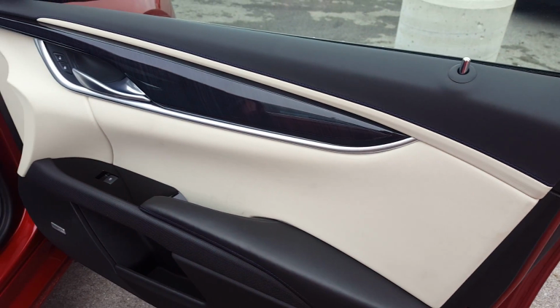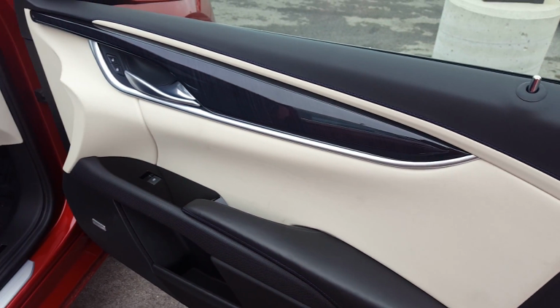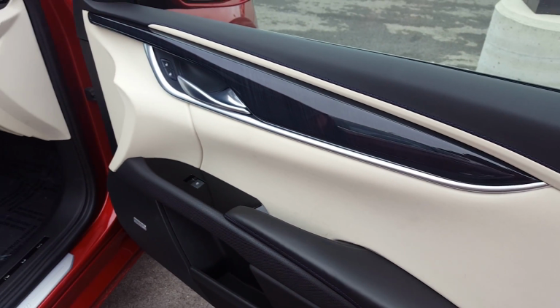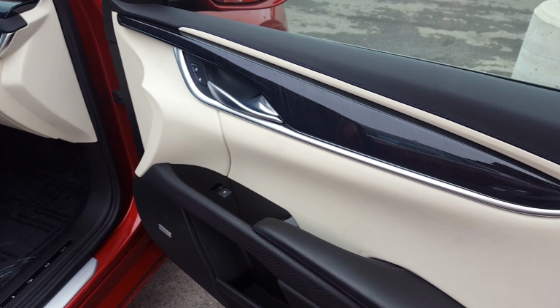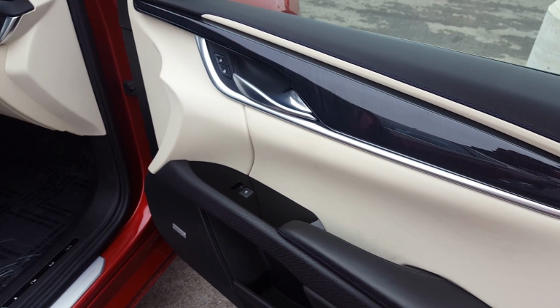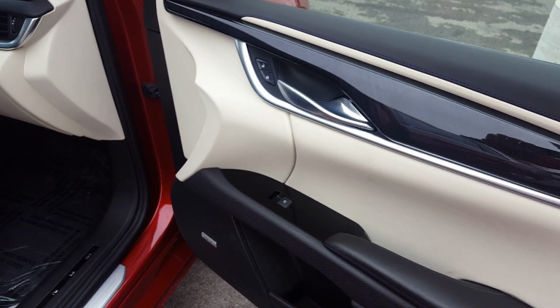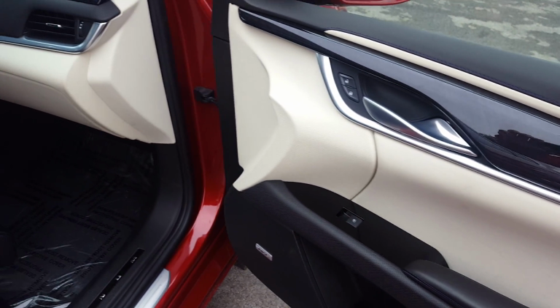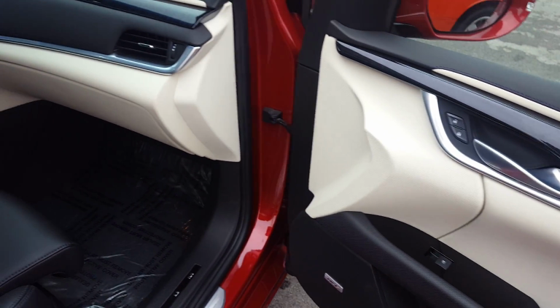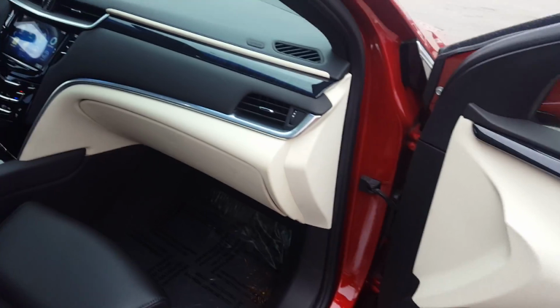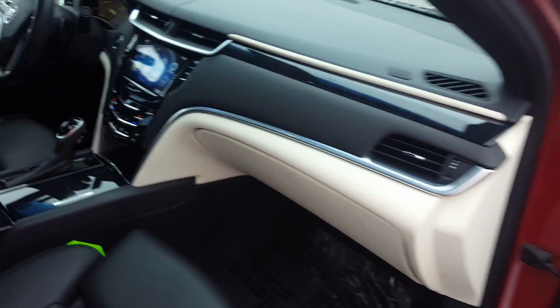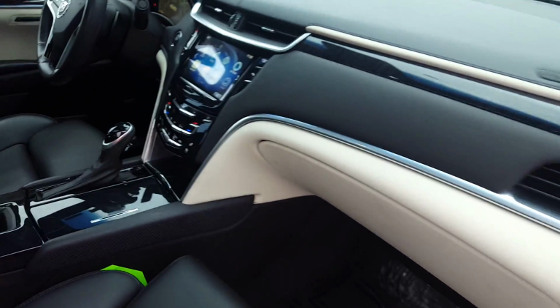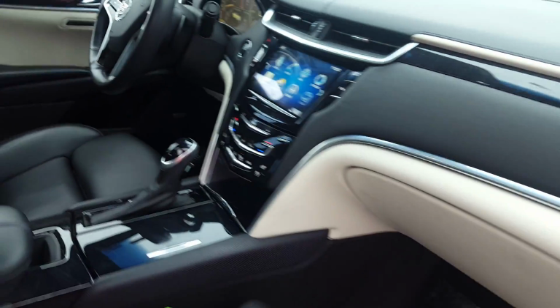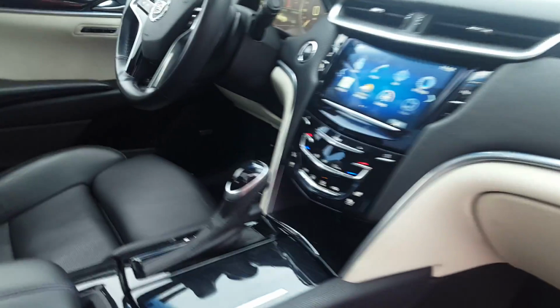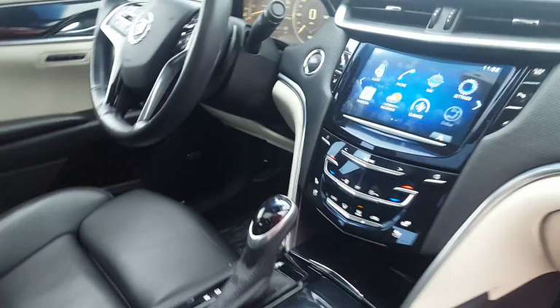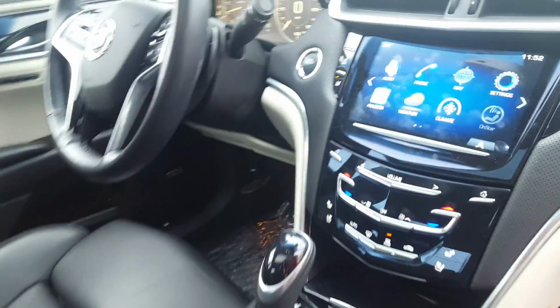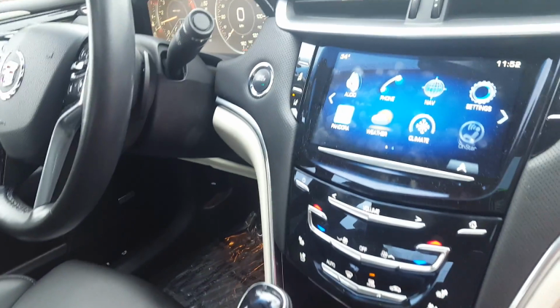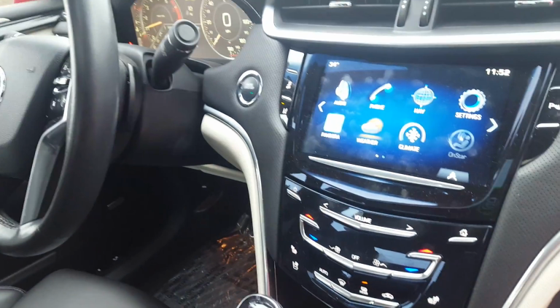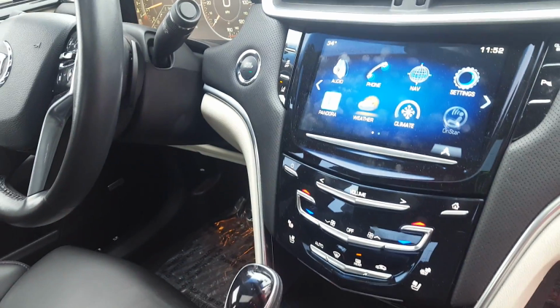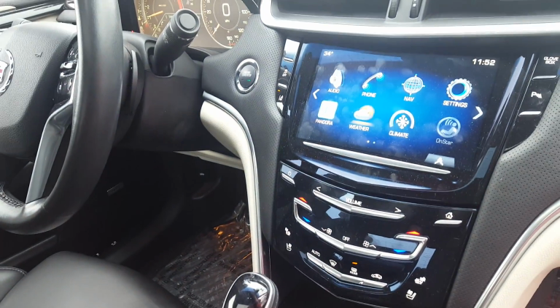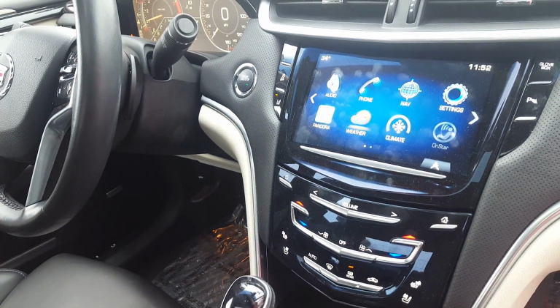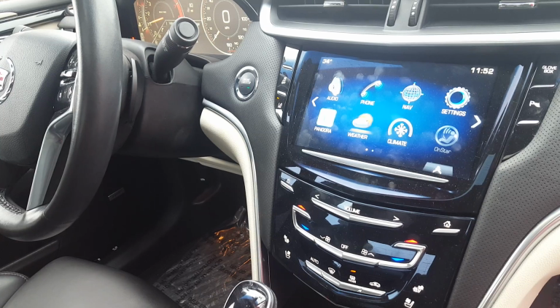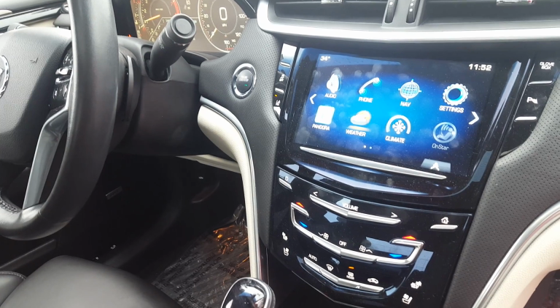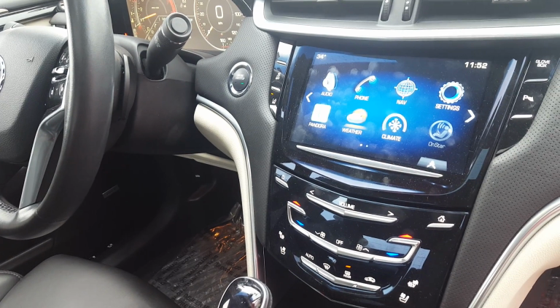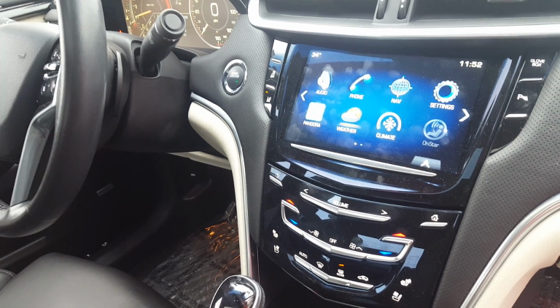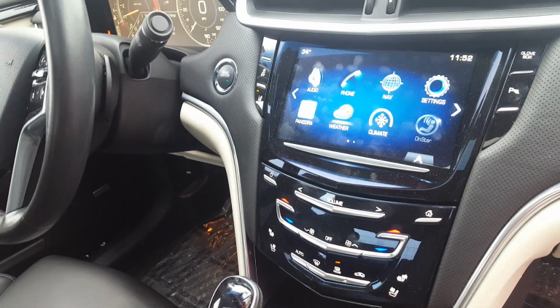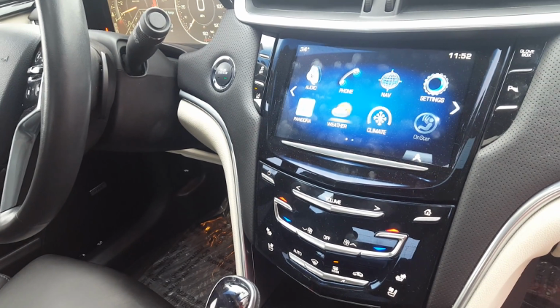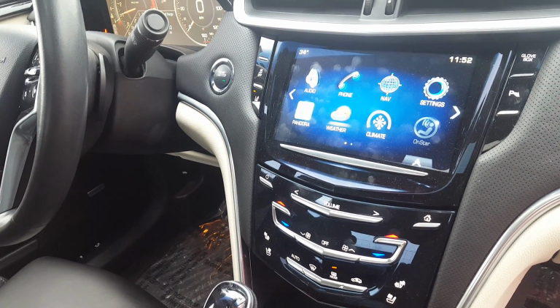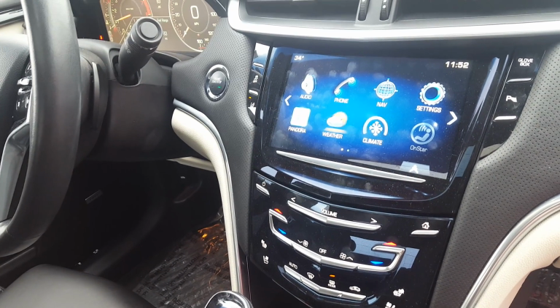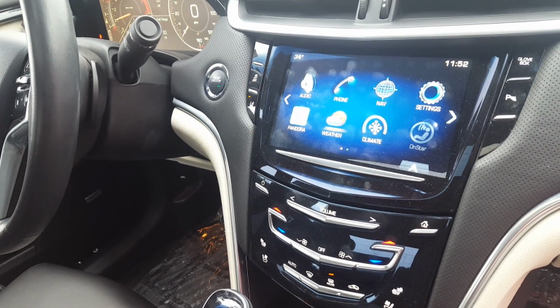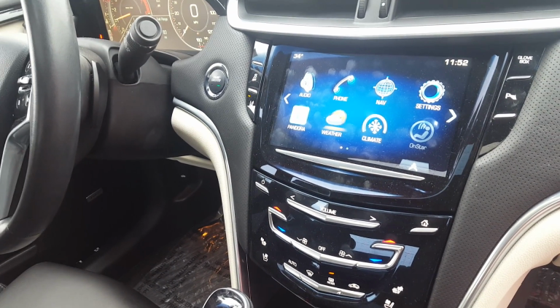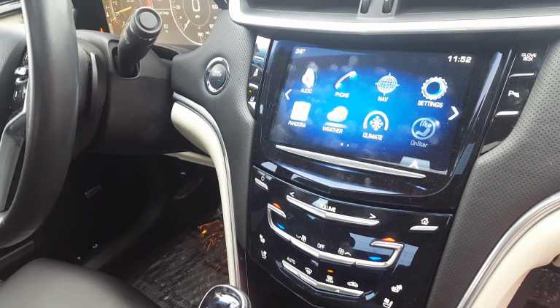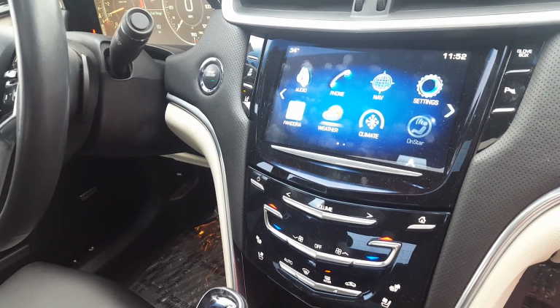Light accents with dark accents, nice upgraded wood grain on the interior. This is what they call the Cadillac CUE system — Cadillac User Experience — it's built to mimic smartphone technology or iPads.